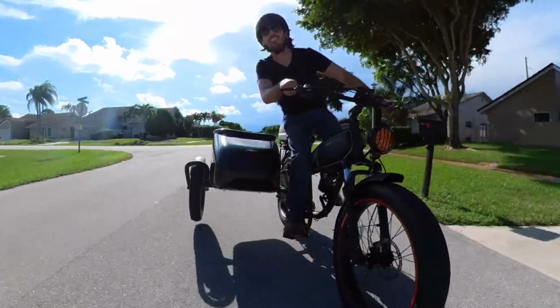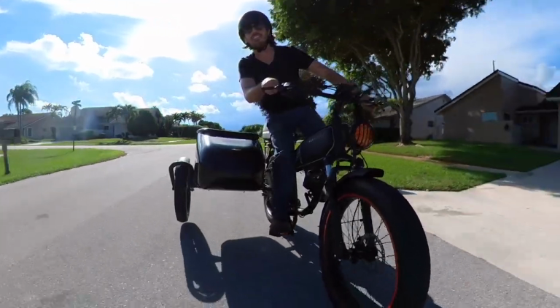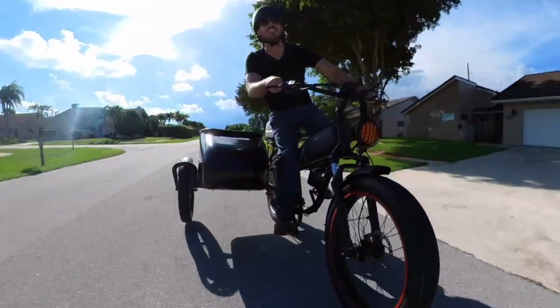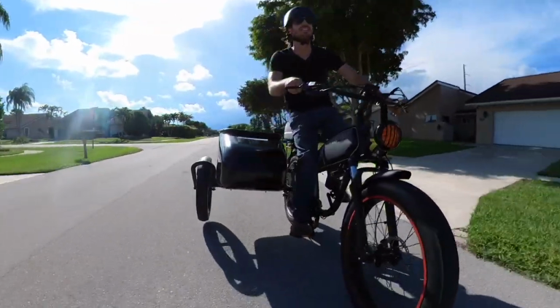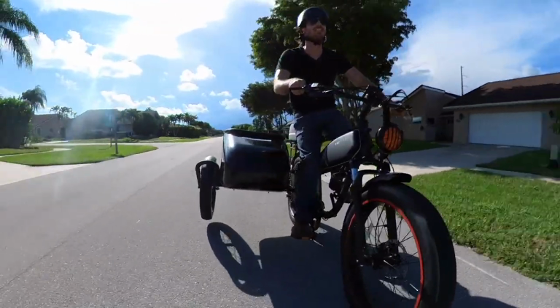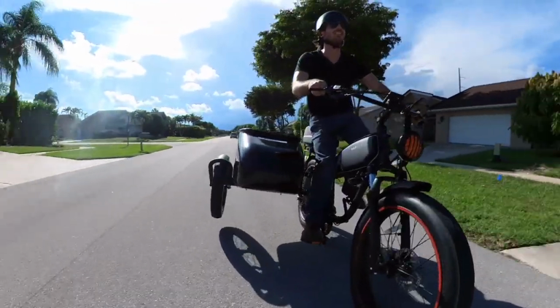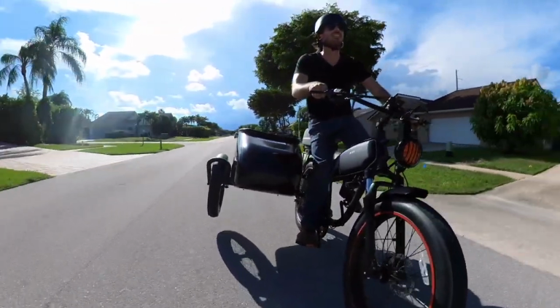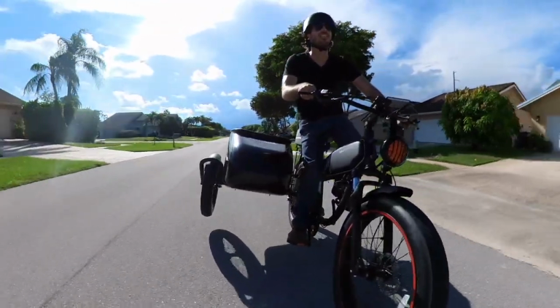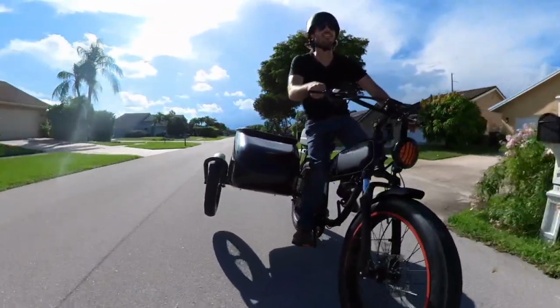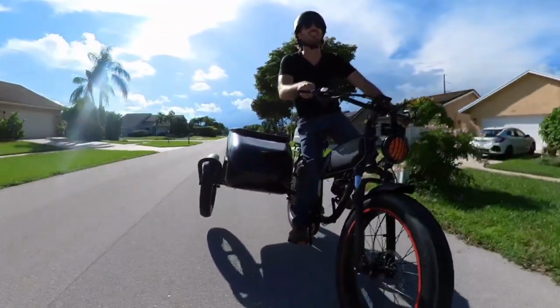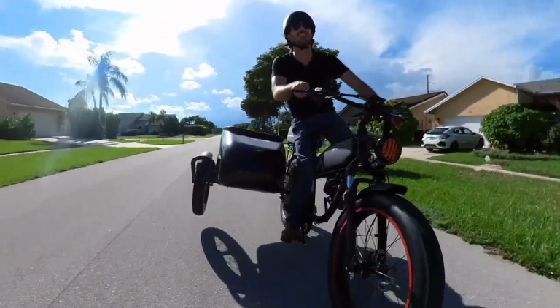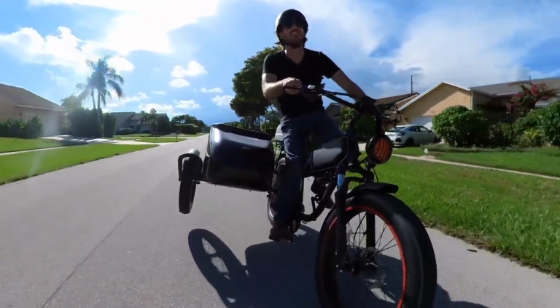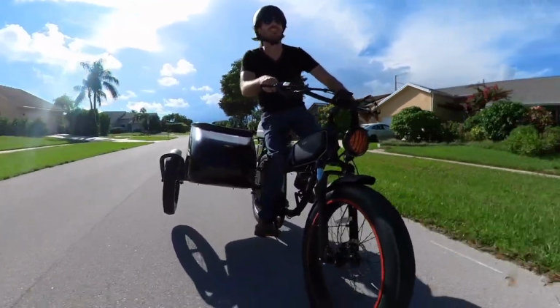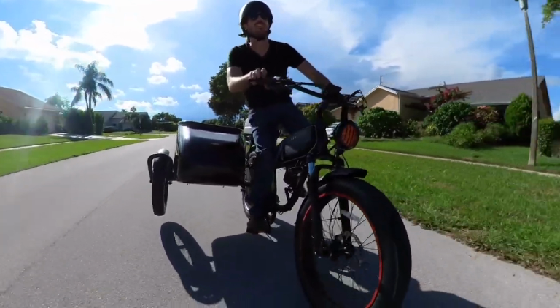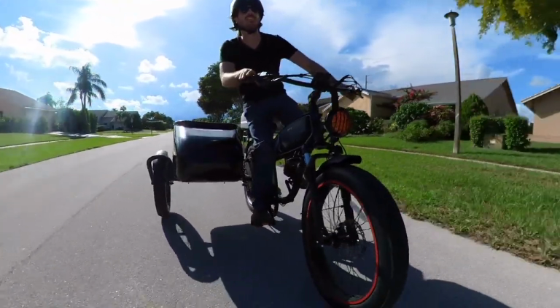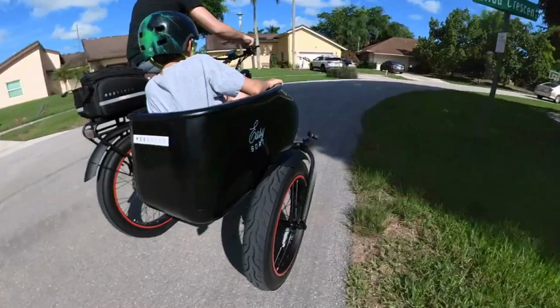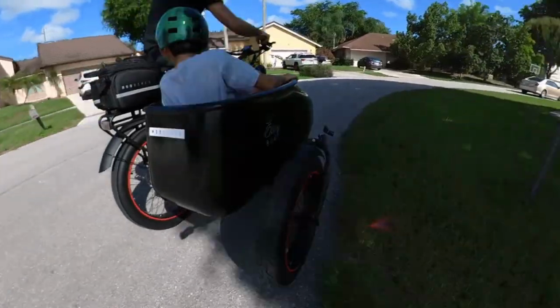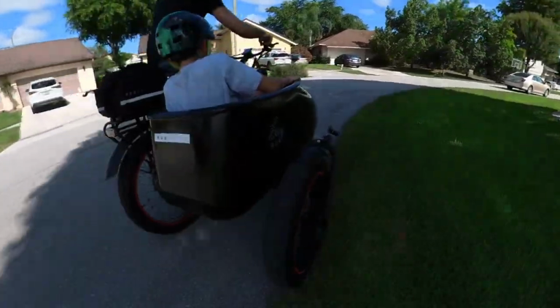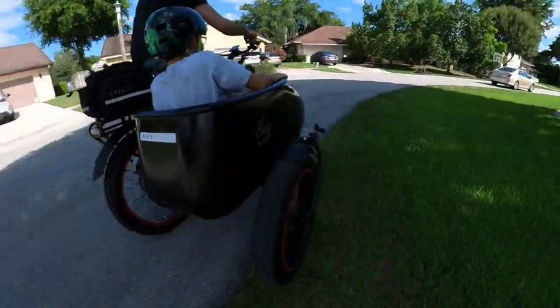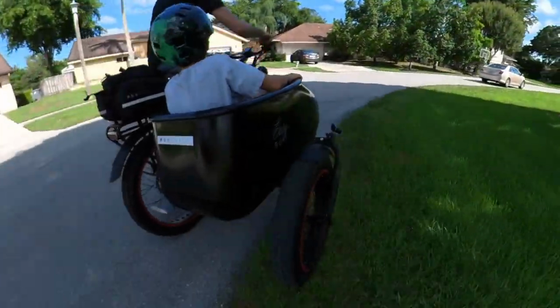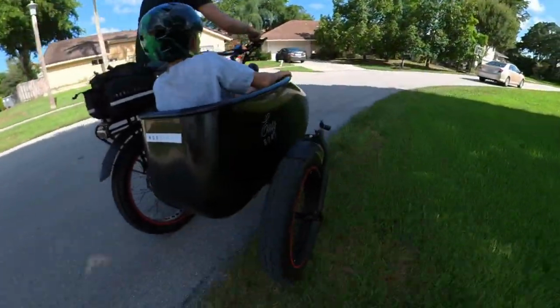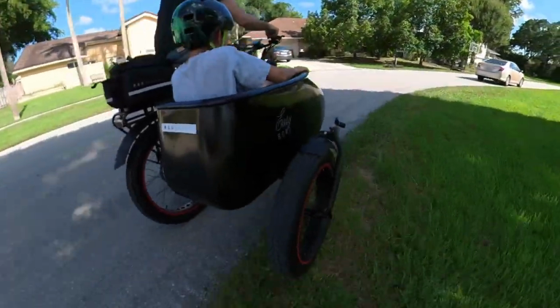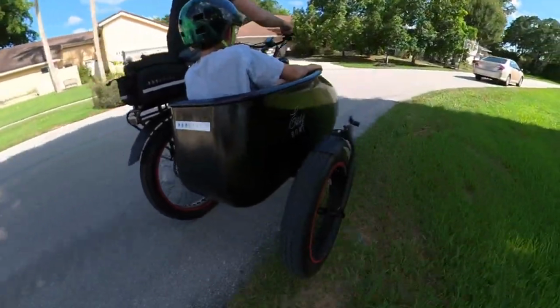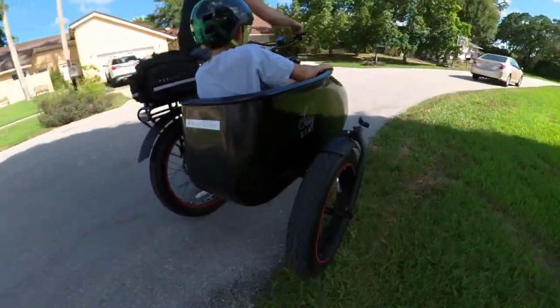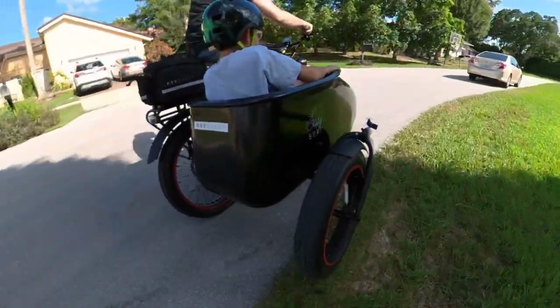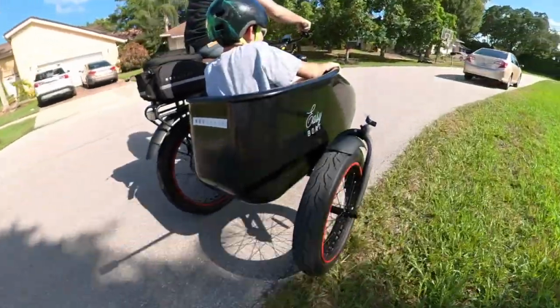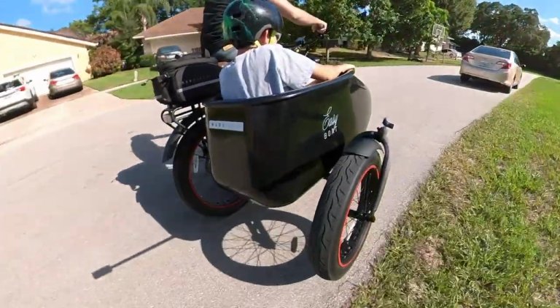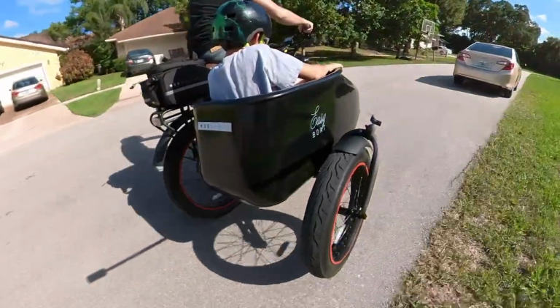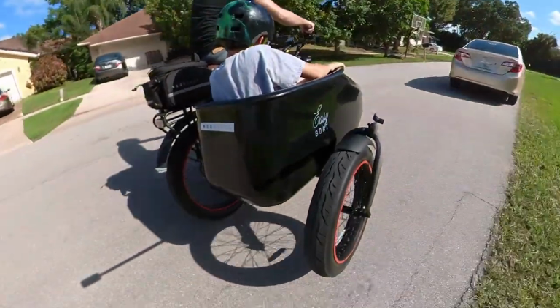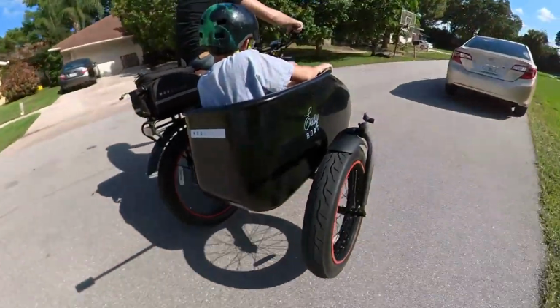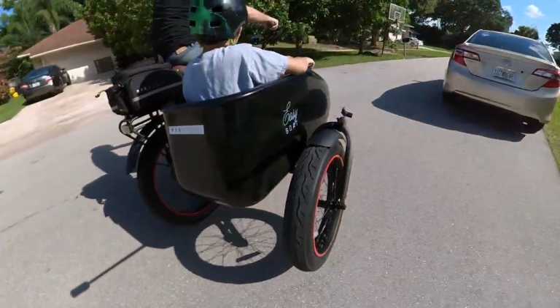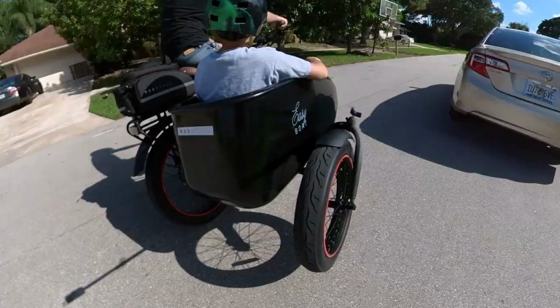That's kind of part of the fun, and with a bit of practice you can roll along with the sidecar in the air. I'd recommend giving it a few test runs before you try flying a kid as your co-pilot, but they had fun getting some air too.